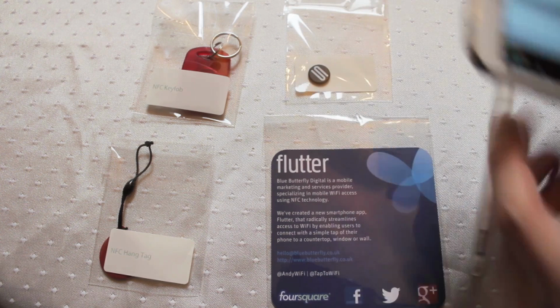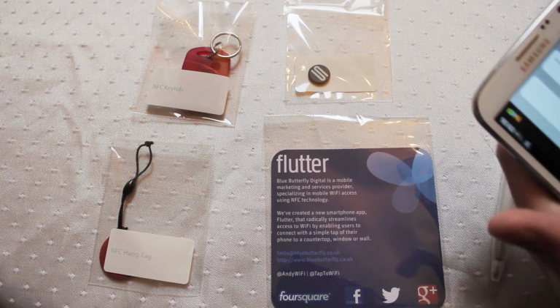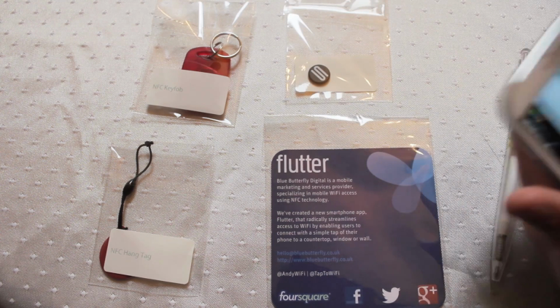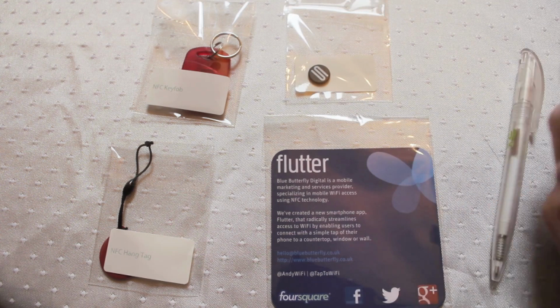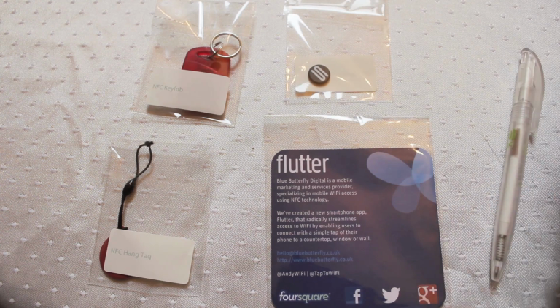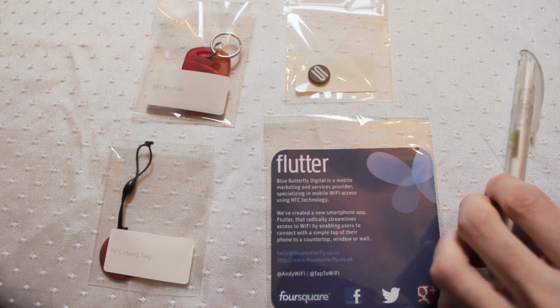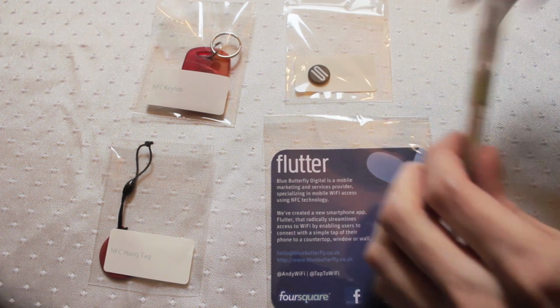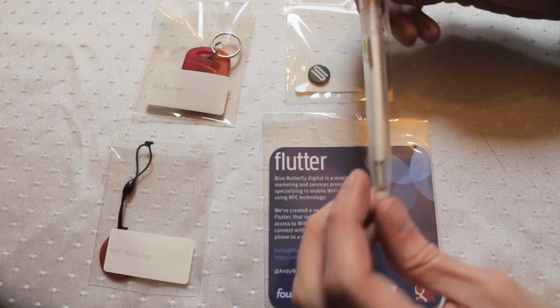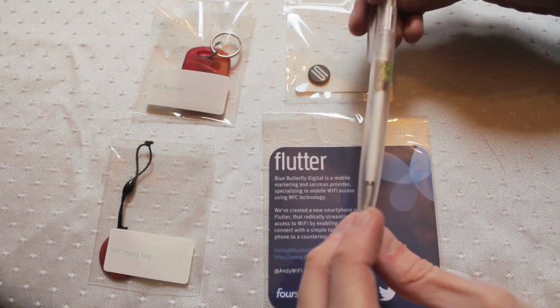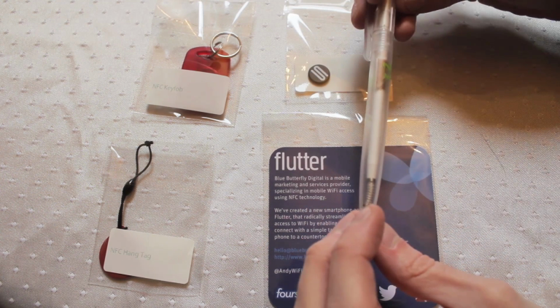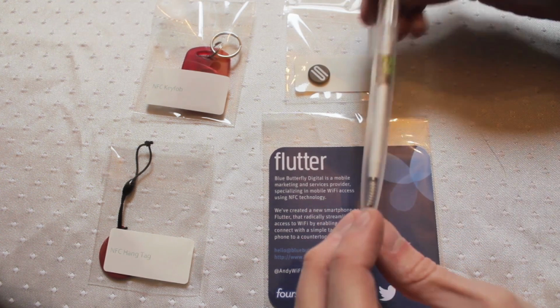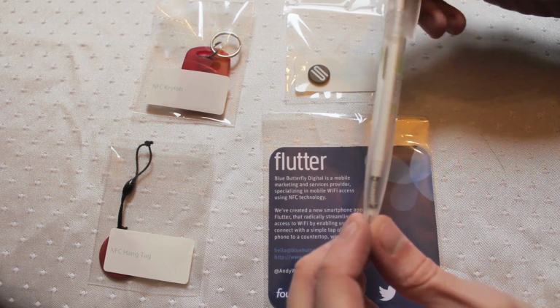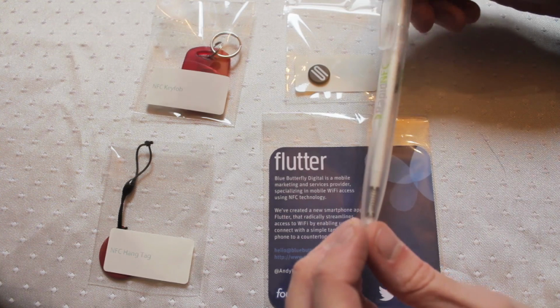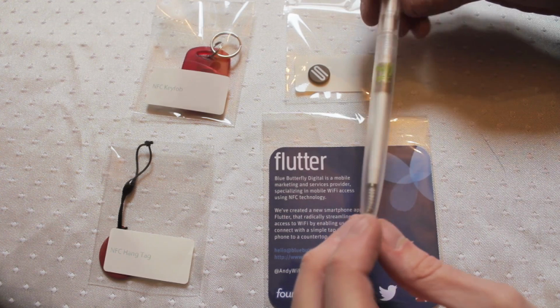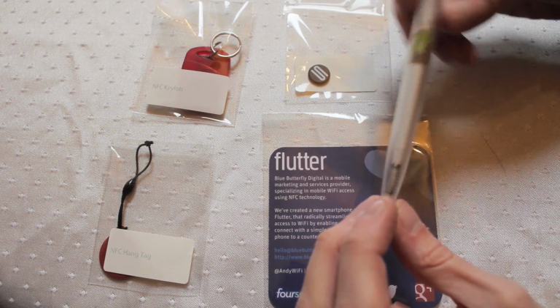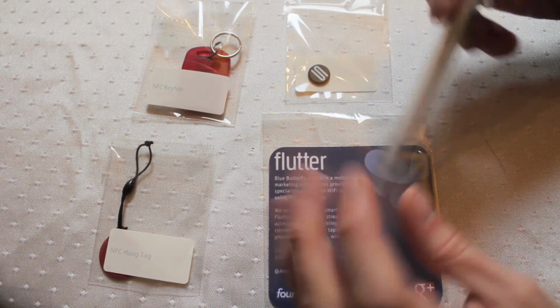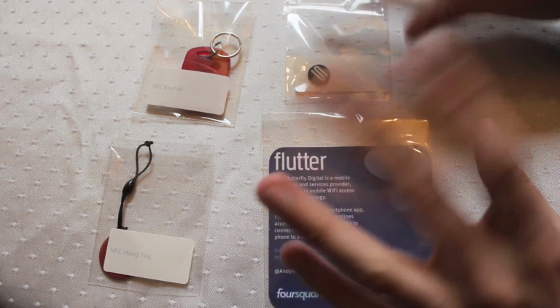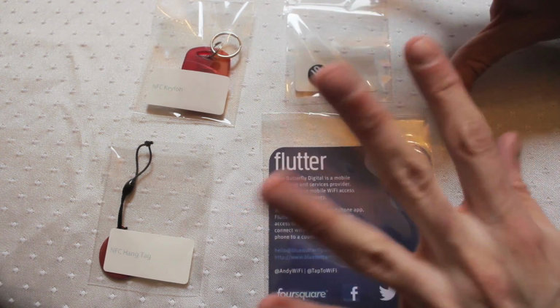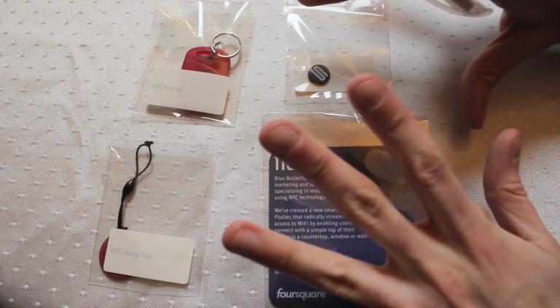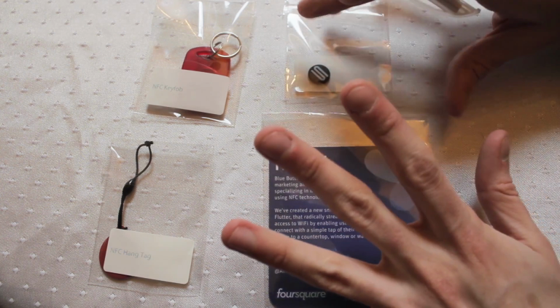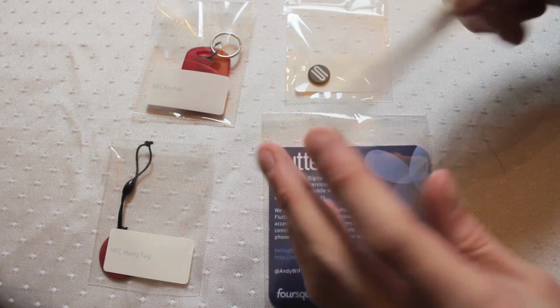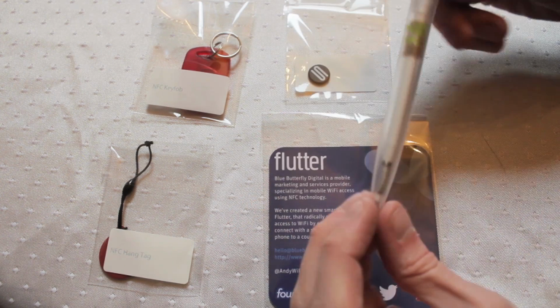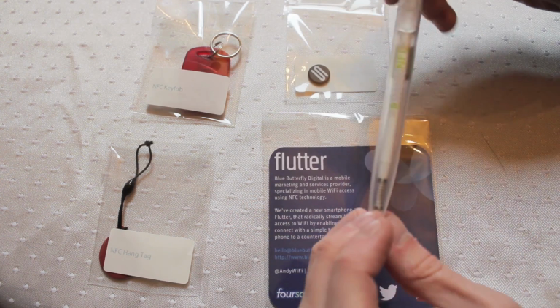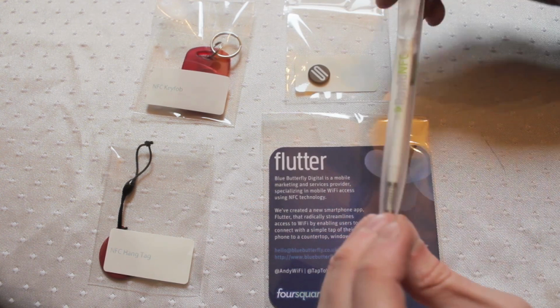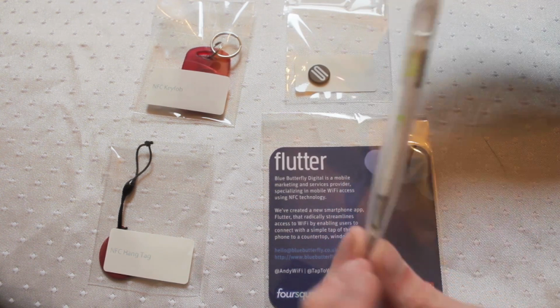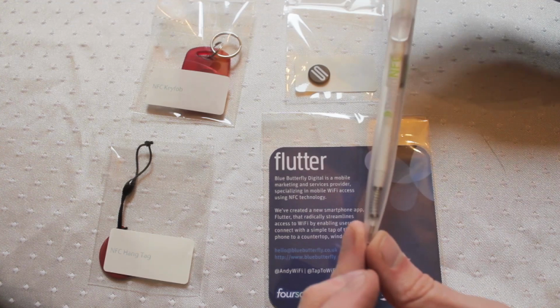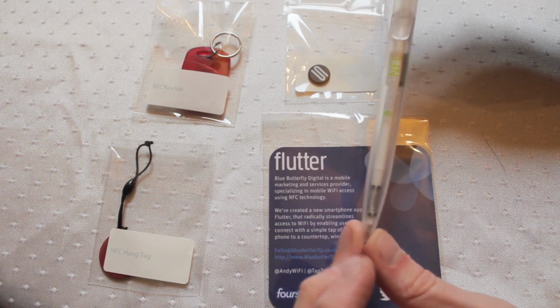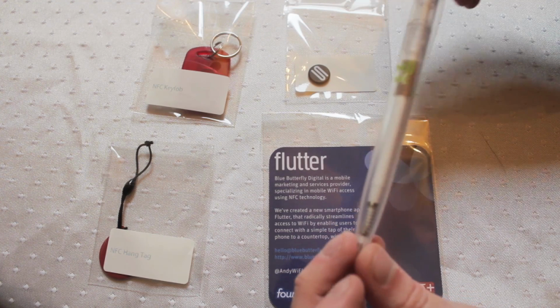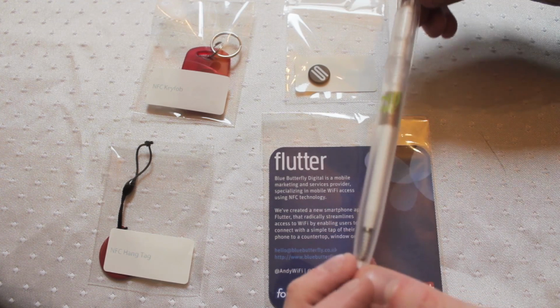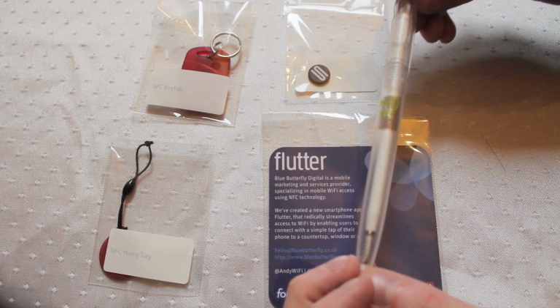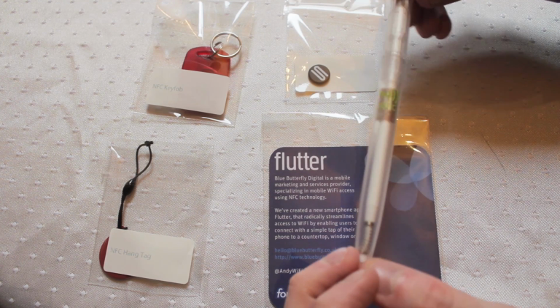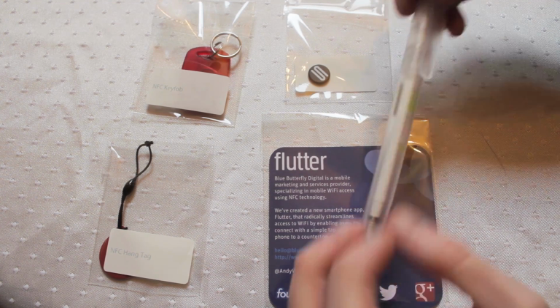Having that much information storable in a little pen like that — bearing in mind most NFC tags tend to be around 46 bytes of information — to be able to store over 100 bytes is really, really useful. It makes these quite versatile little units.